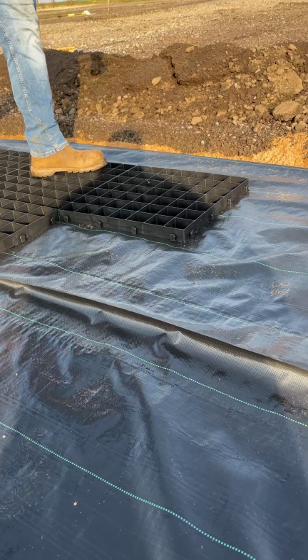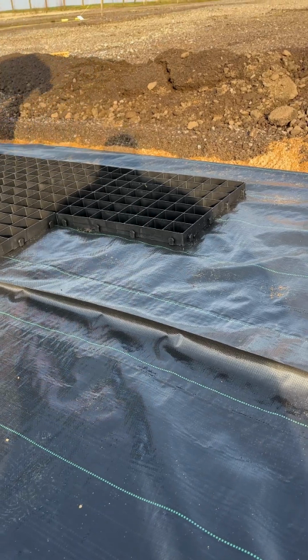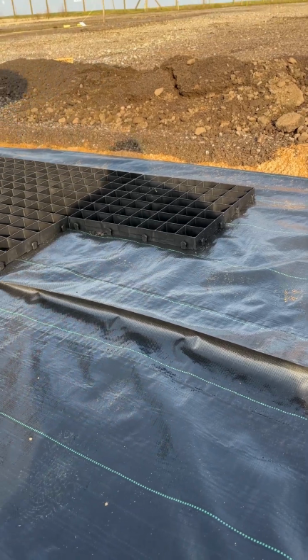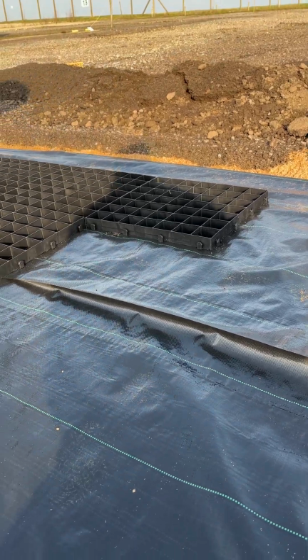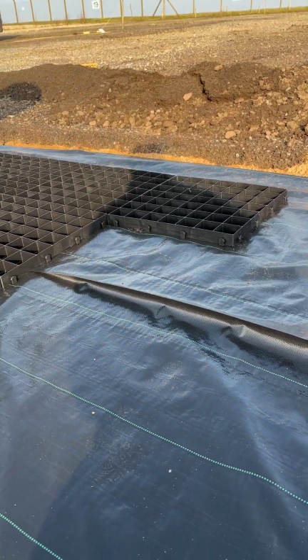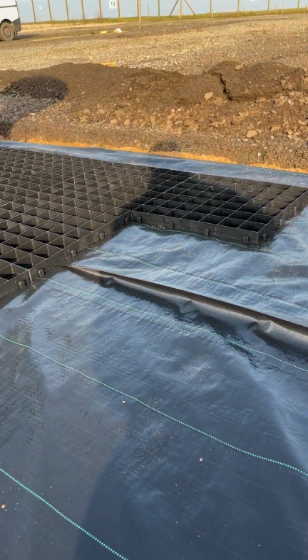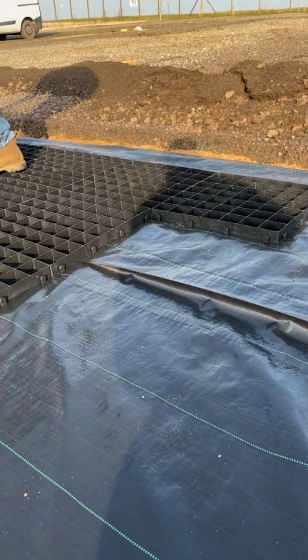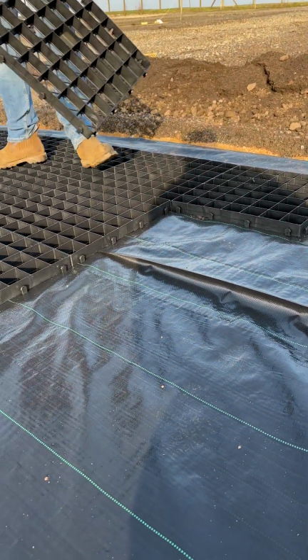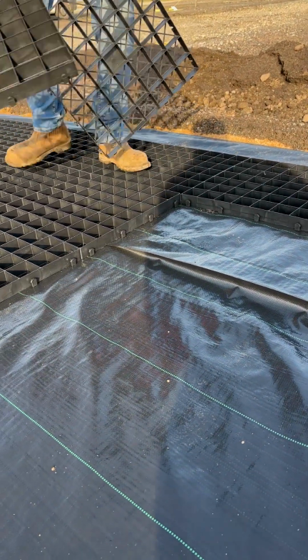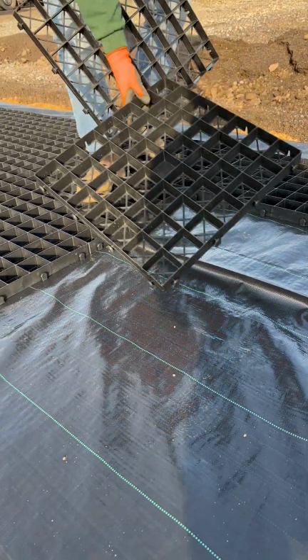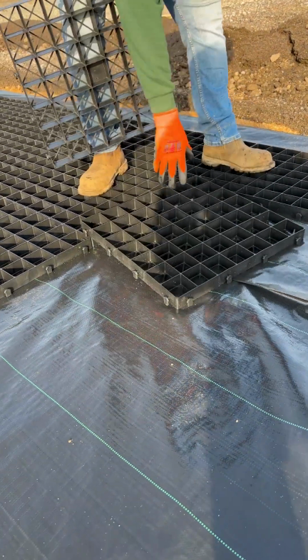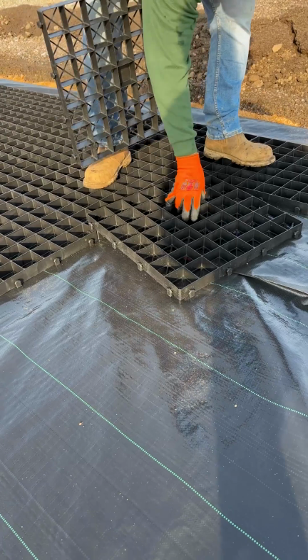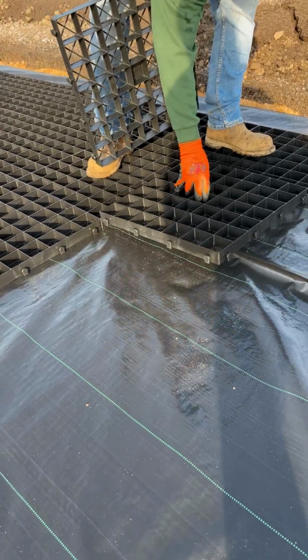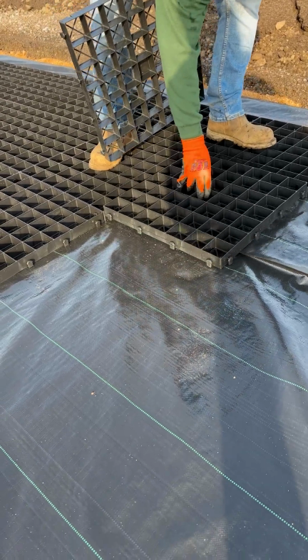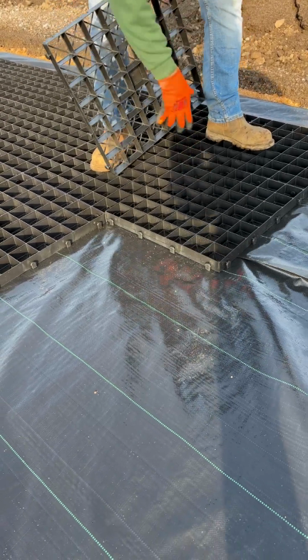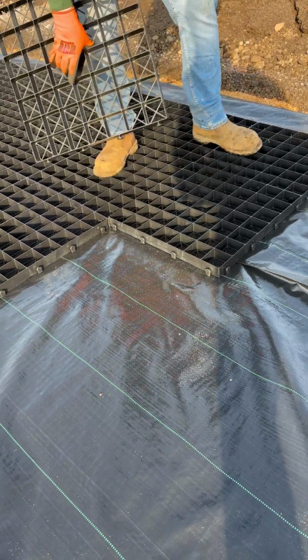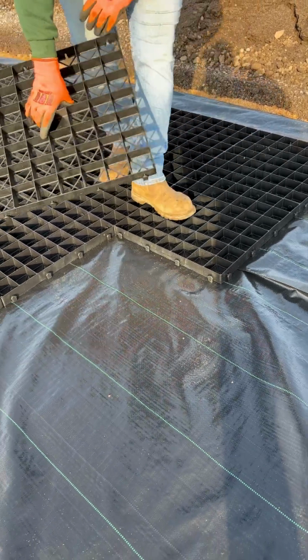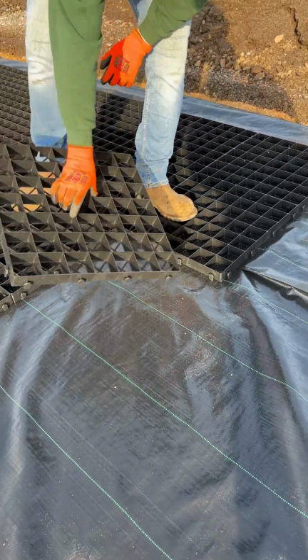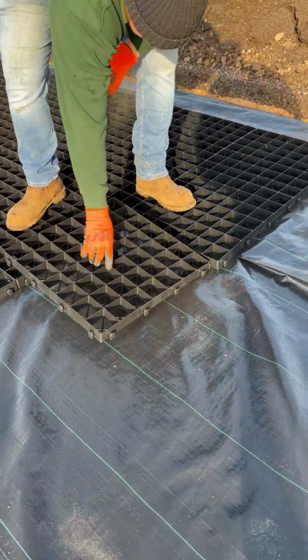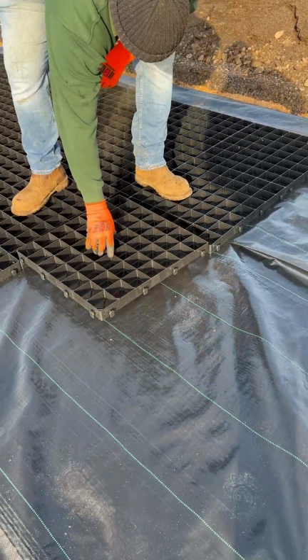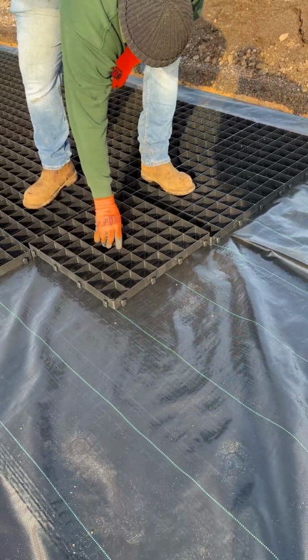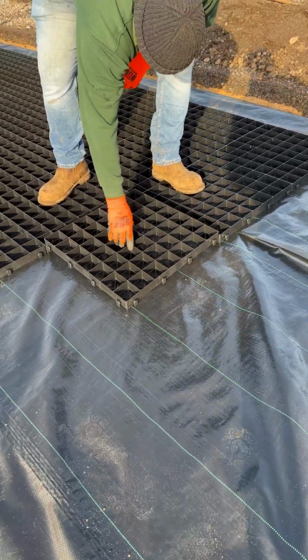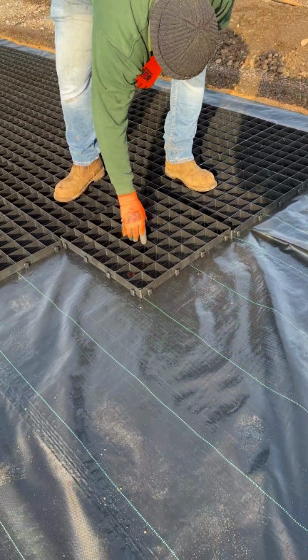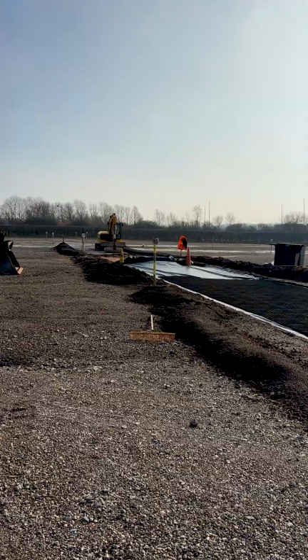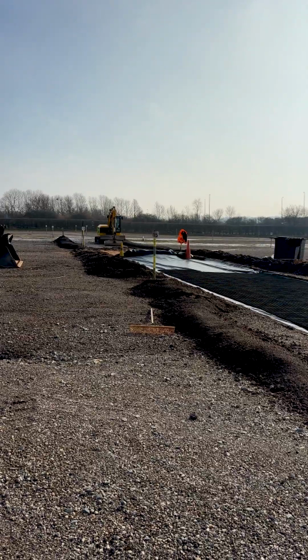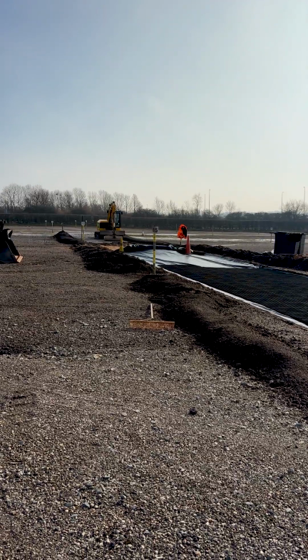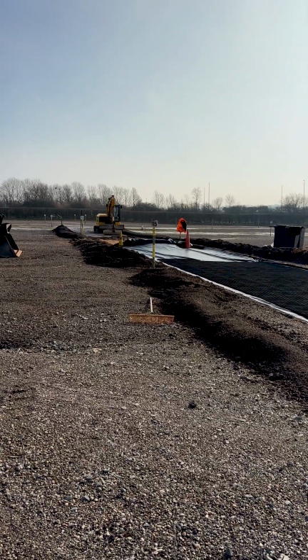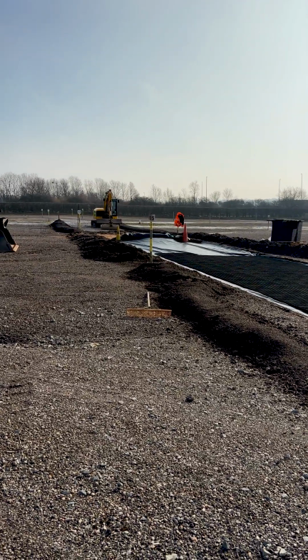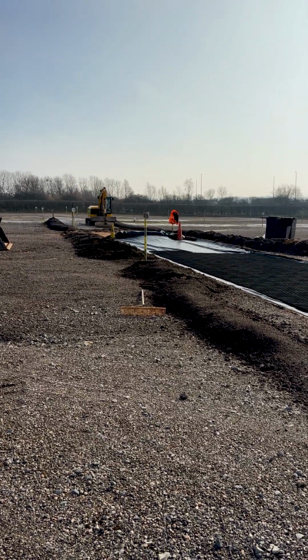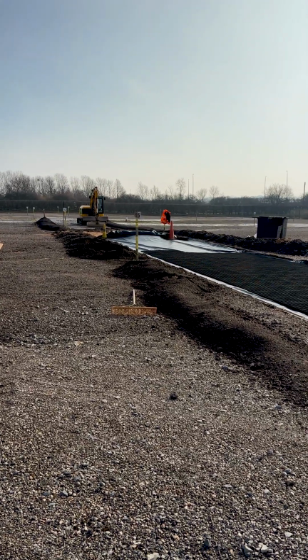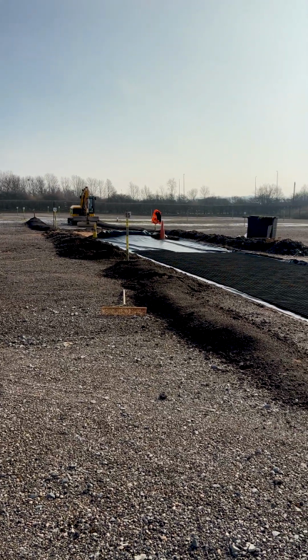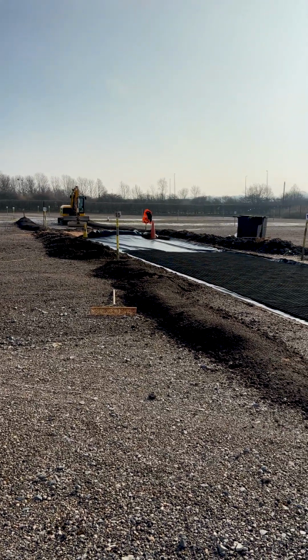With only a little ground prep needed, Andrew's team lined the existing compacted sub base with sand from Breeden, just four miles up the road, before rolling out the permeable membrane and connecting up the grids. The finished surface was made up of road planings recycled from the runway itself.